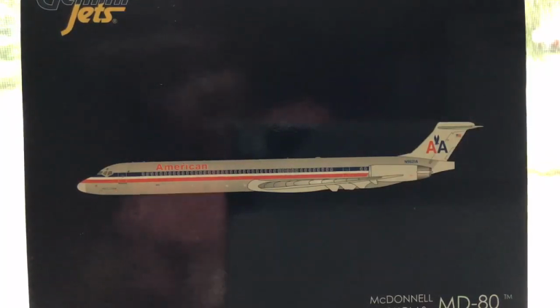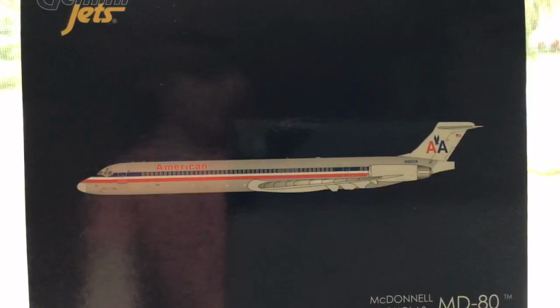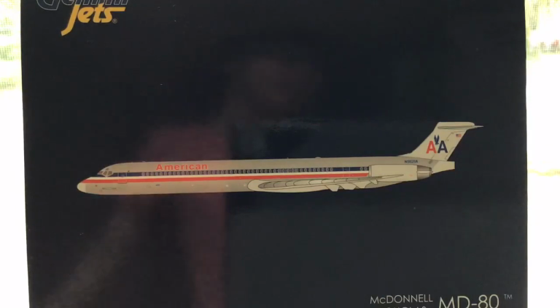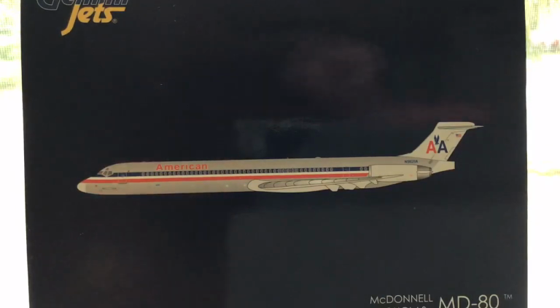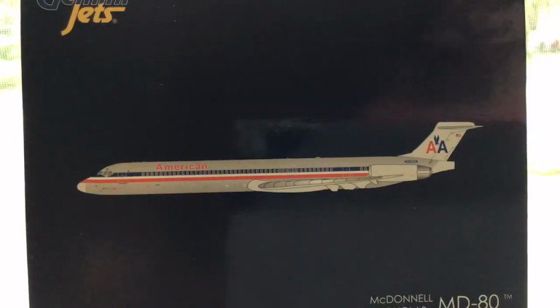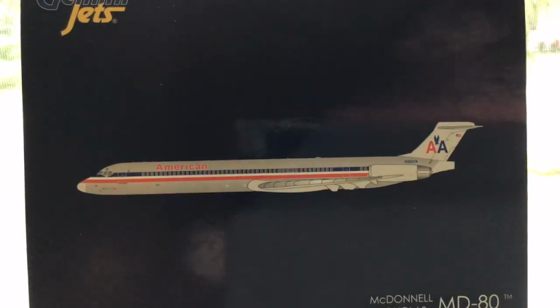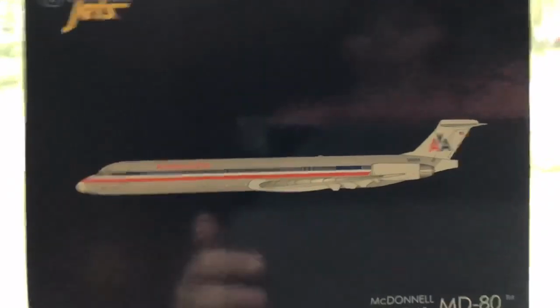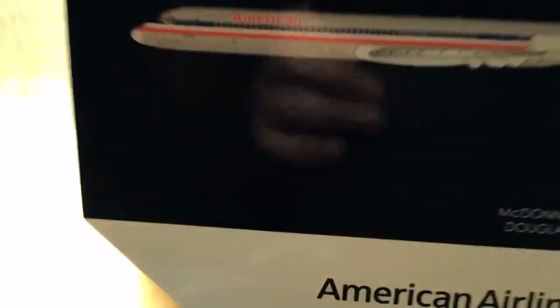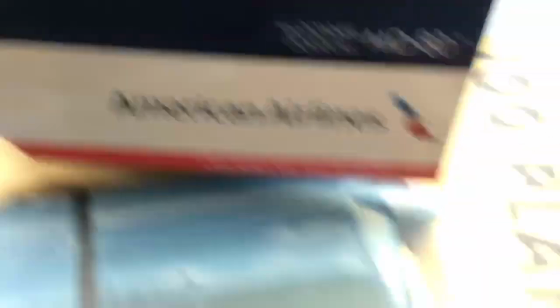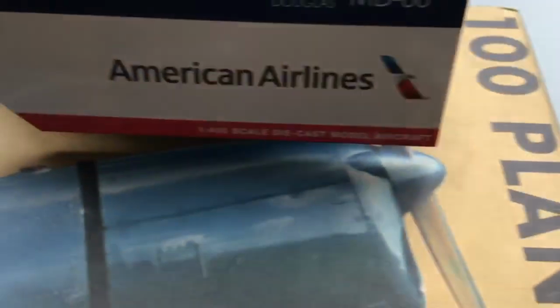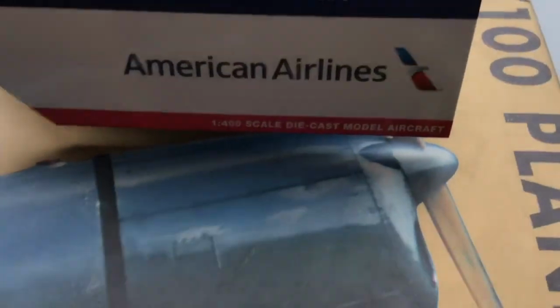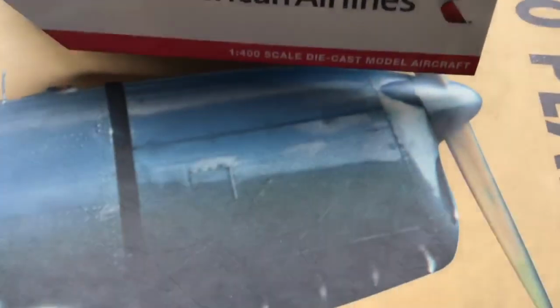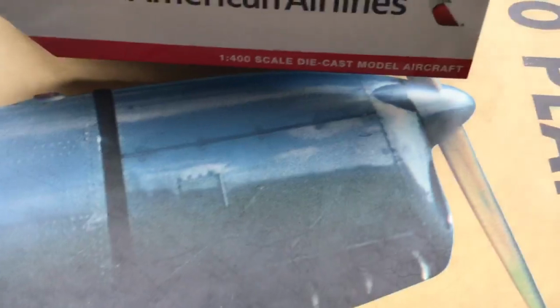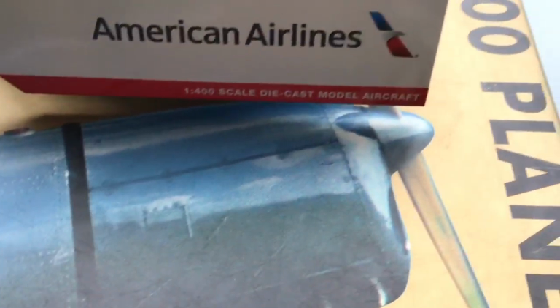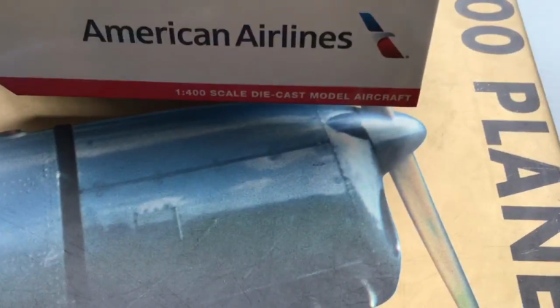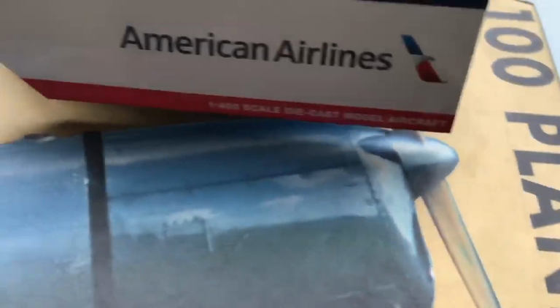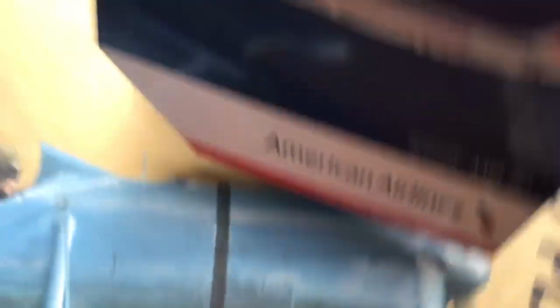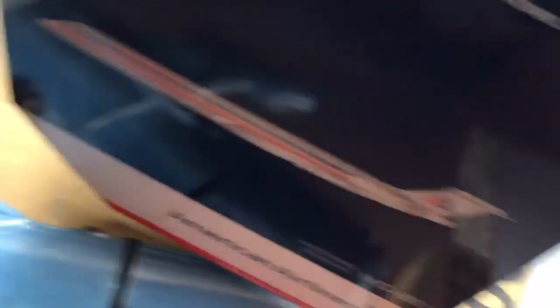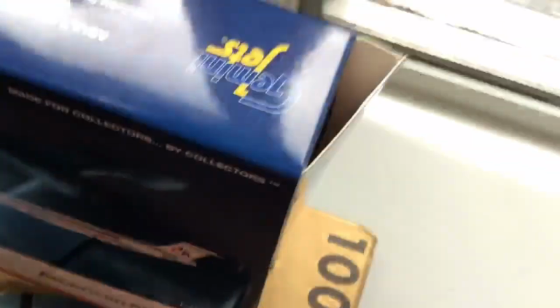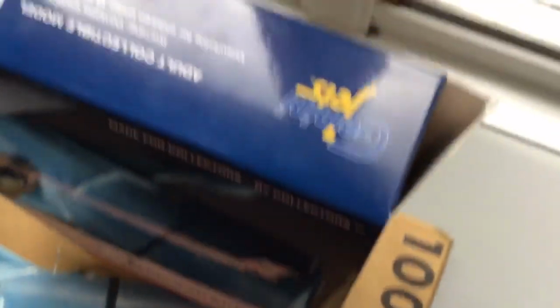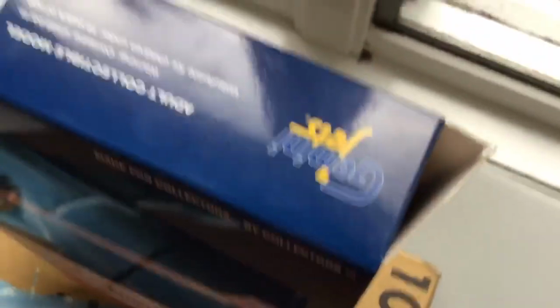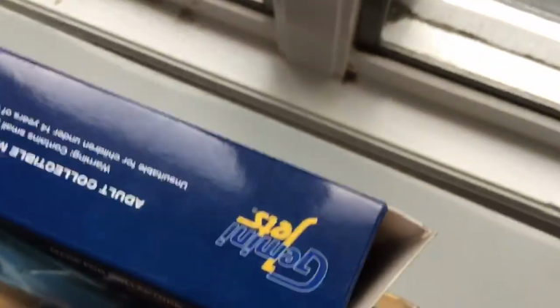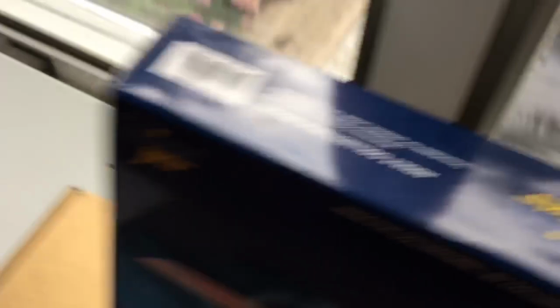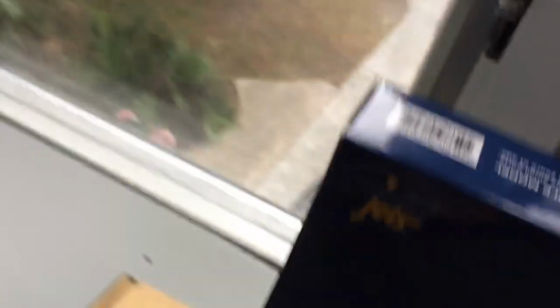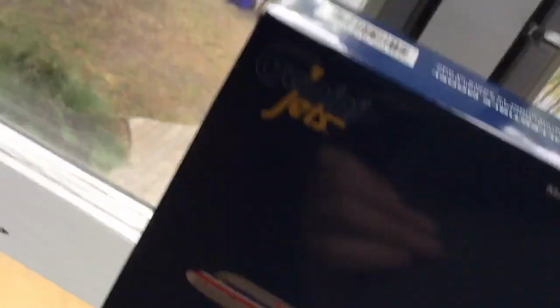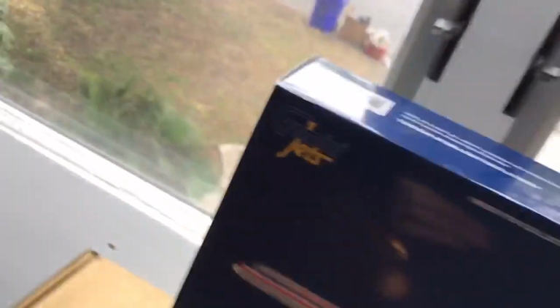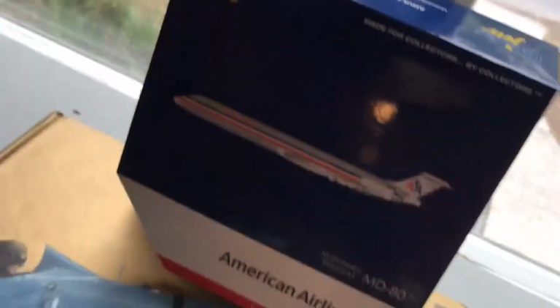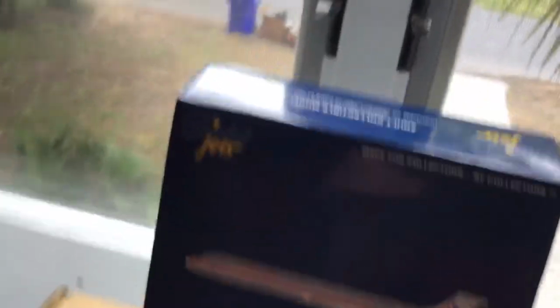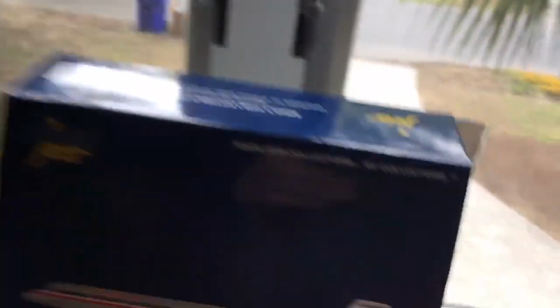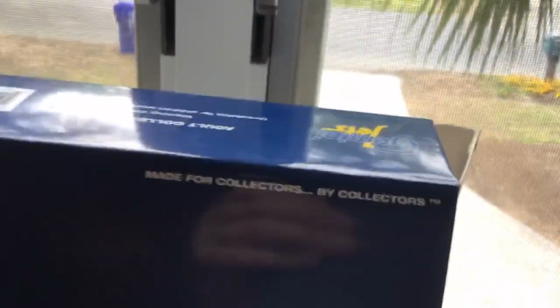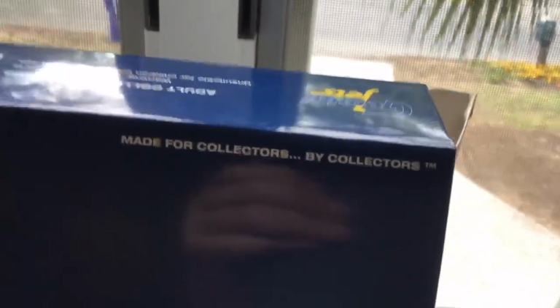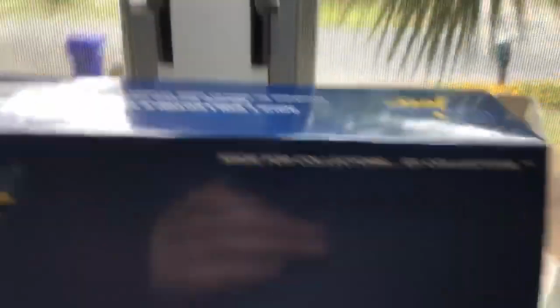It's in the old livery as you can see, and it says American Airlines 1-400 scale. It's got the Gemini Jets logo up here — Gemini Jets logo right here — made for collectors by collectors.